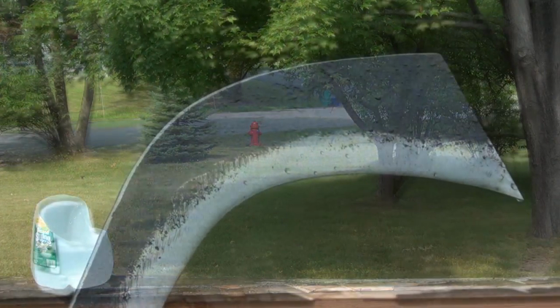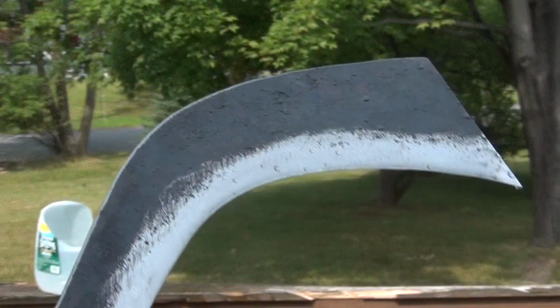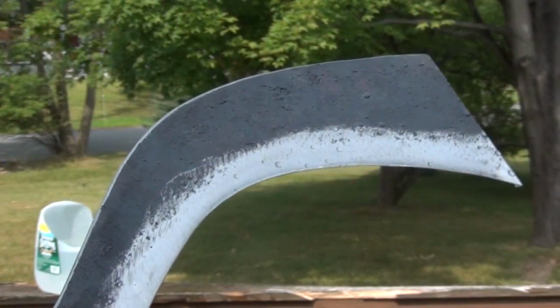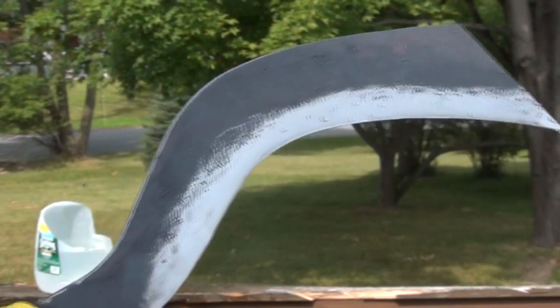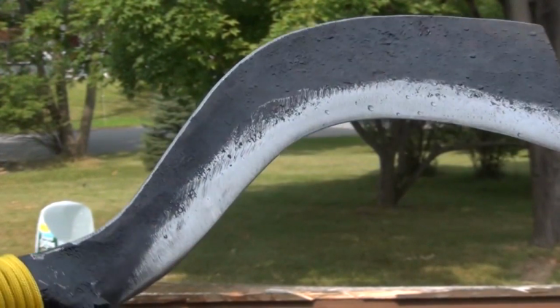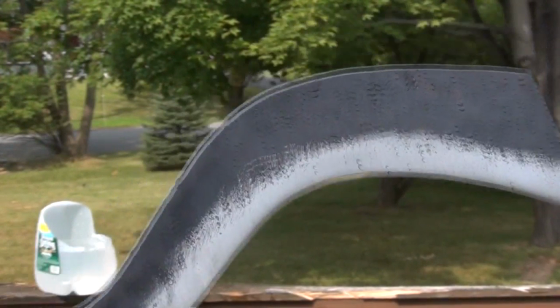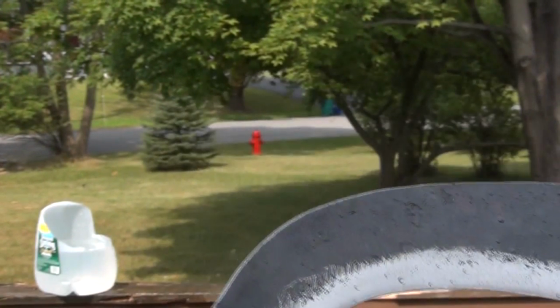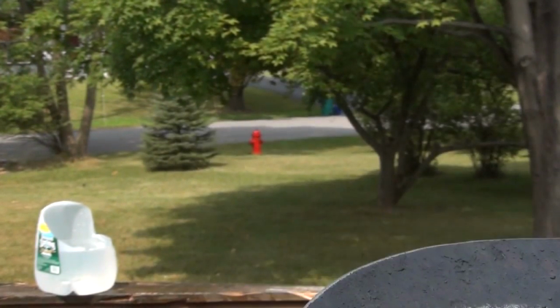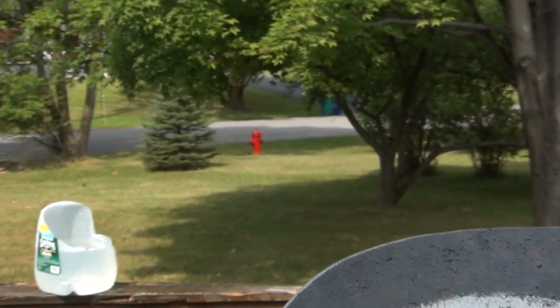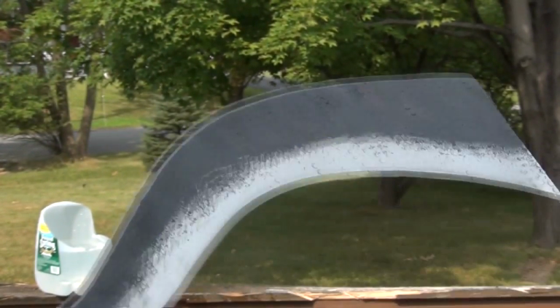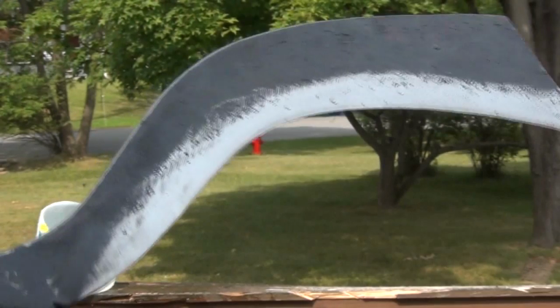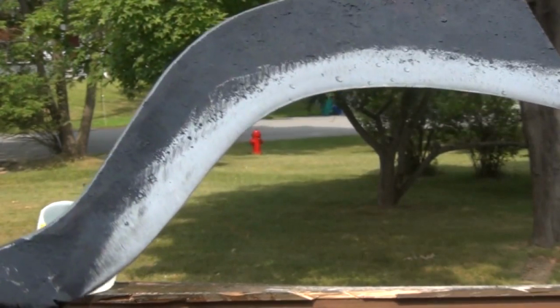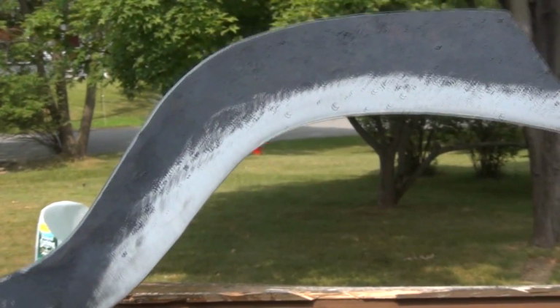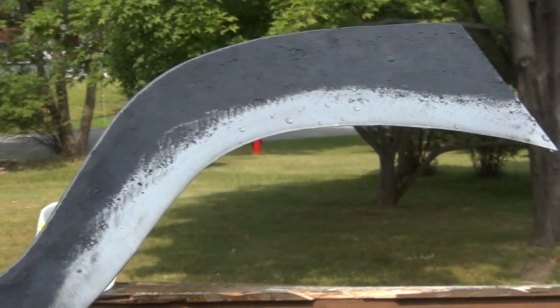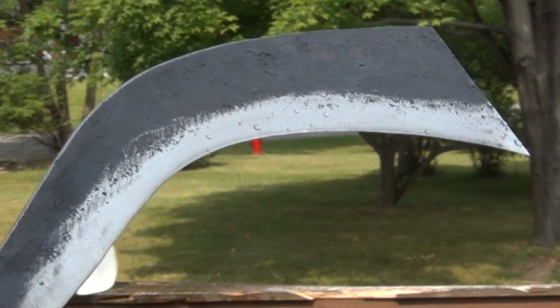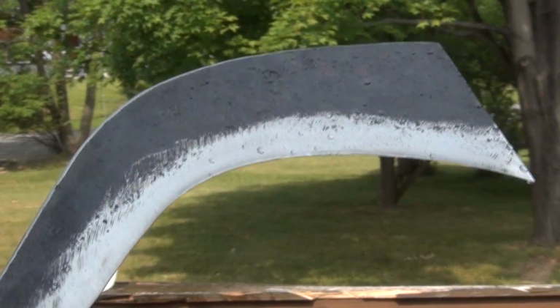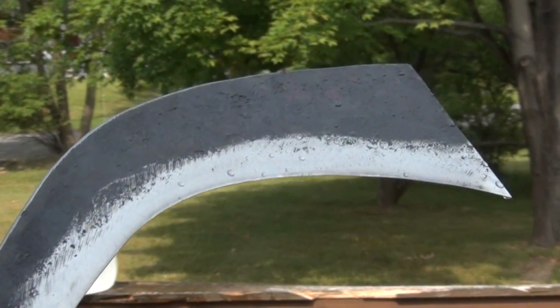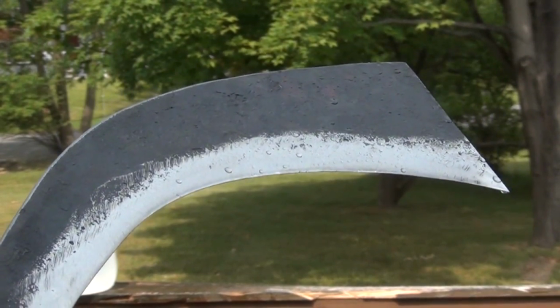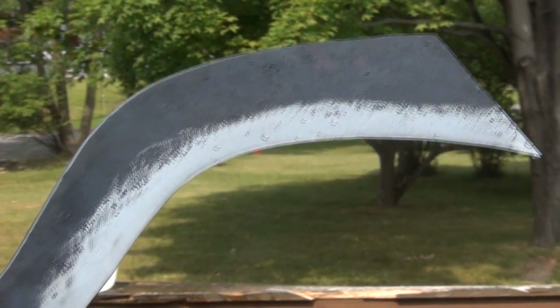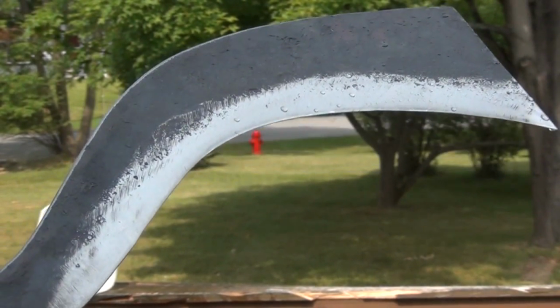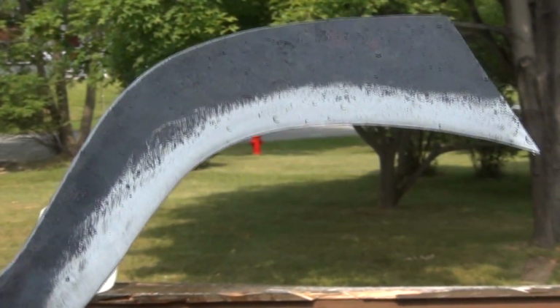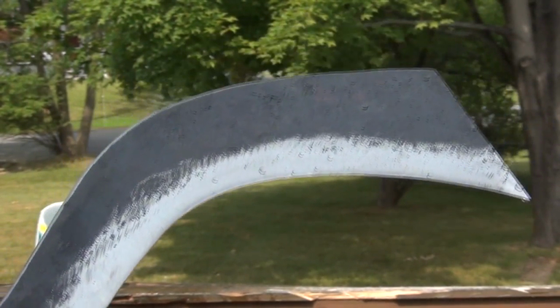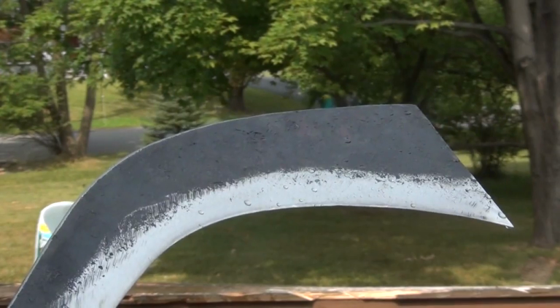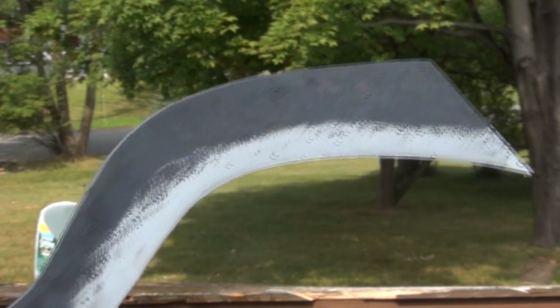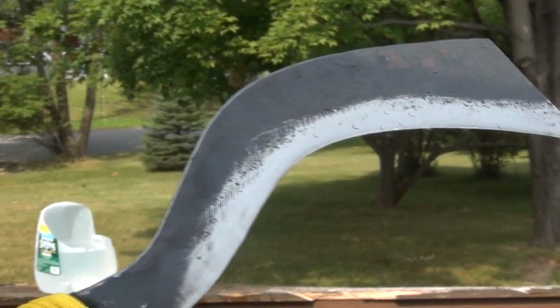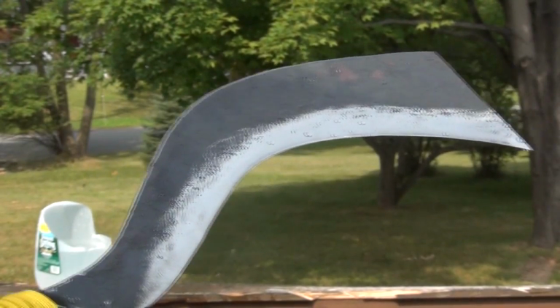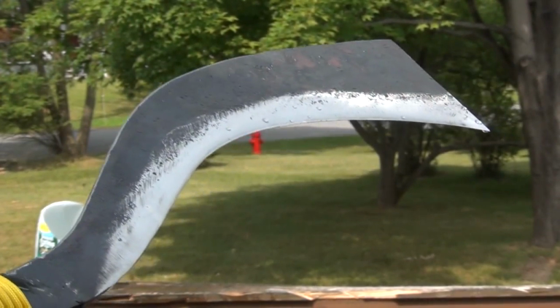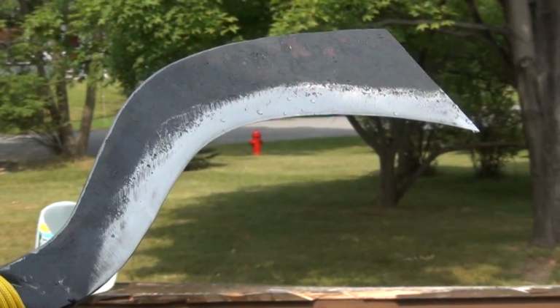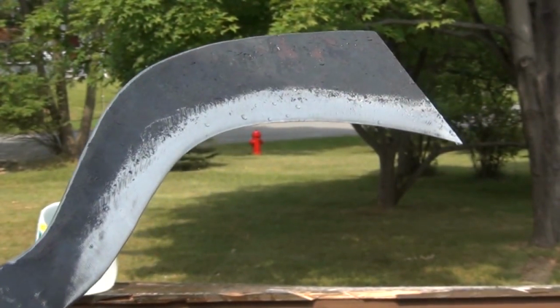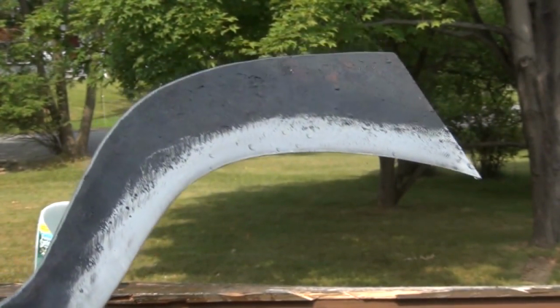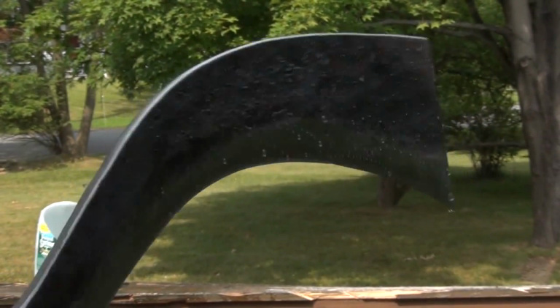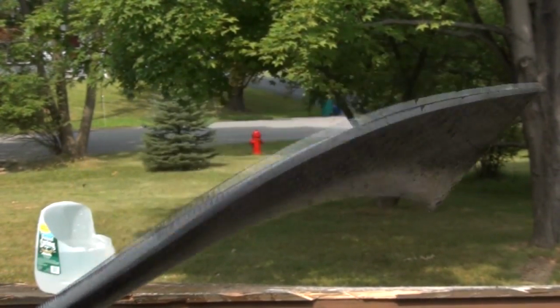Alright, very interesting. Notice the curvature of that cut matches, obviously, the curvature of the implement. And as I've said before, these Aranyik Shedis can cut like katanas.